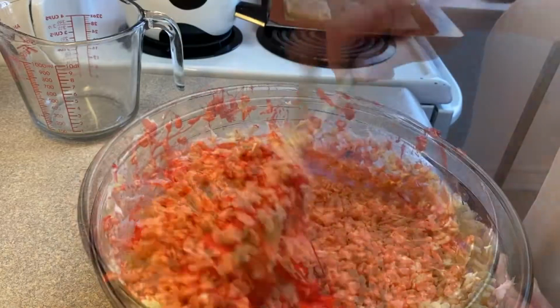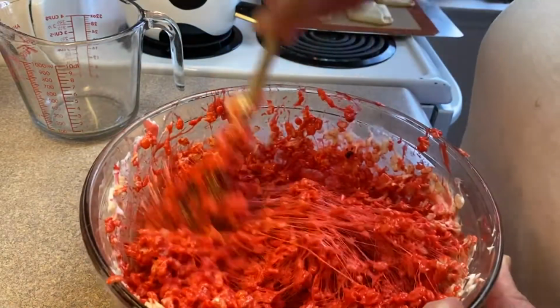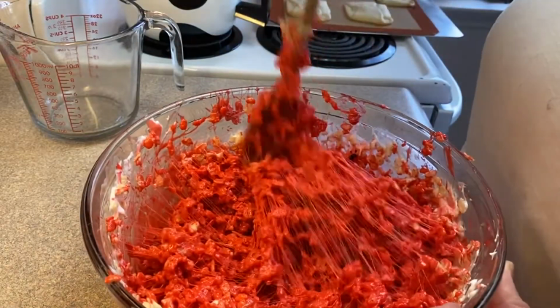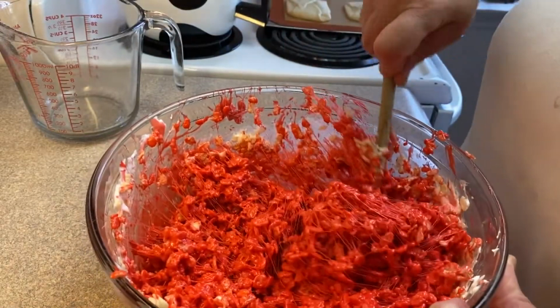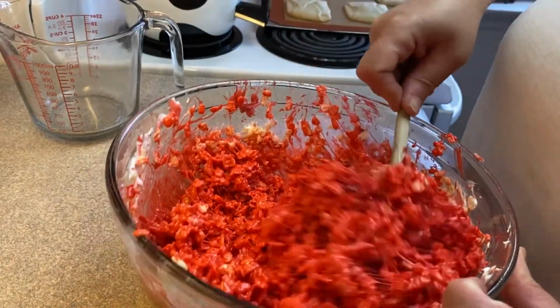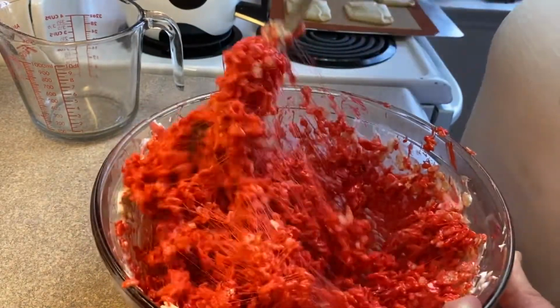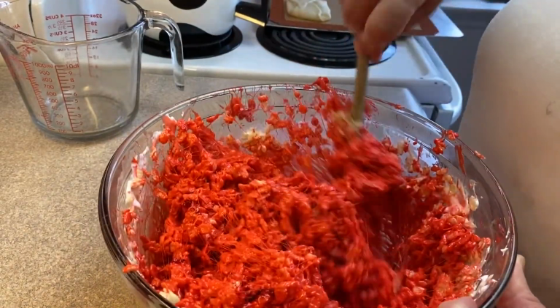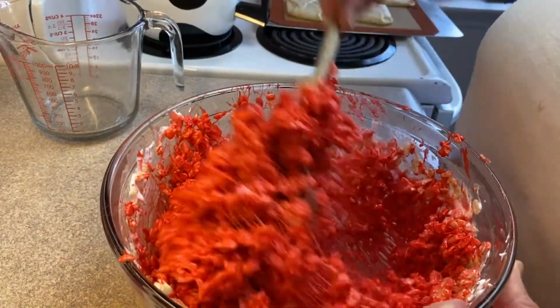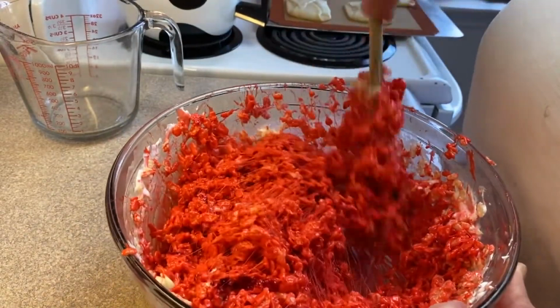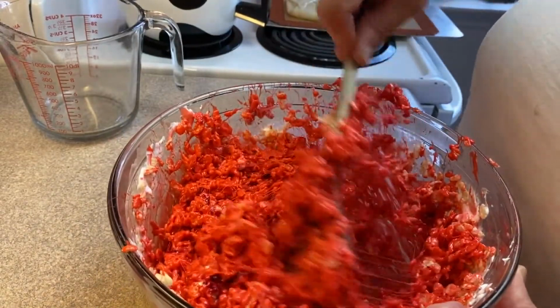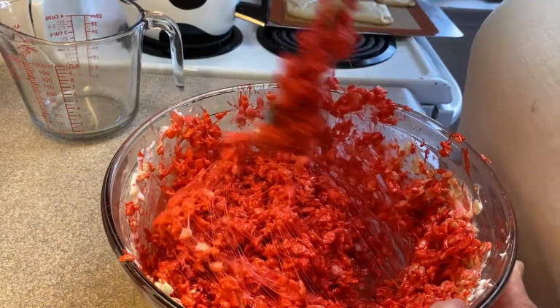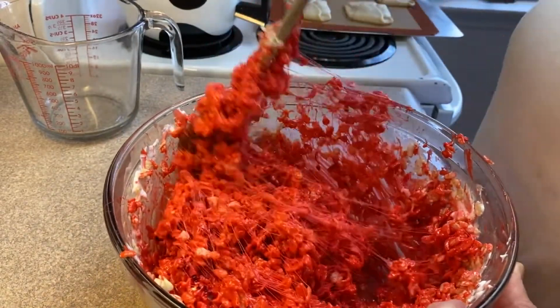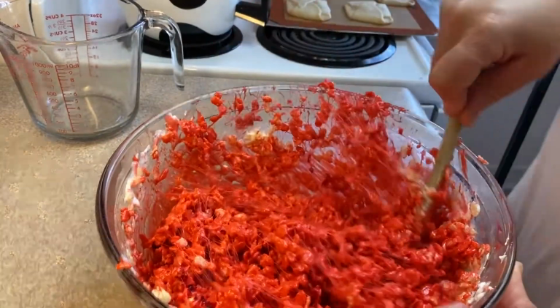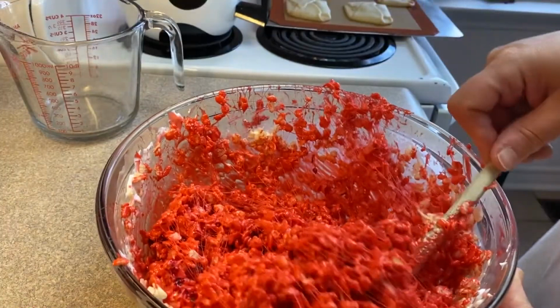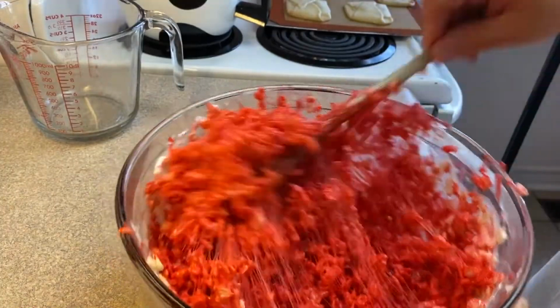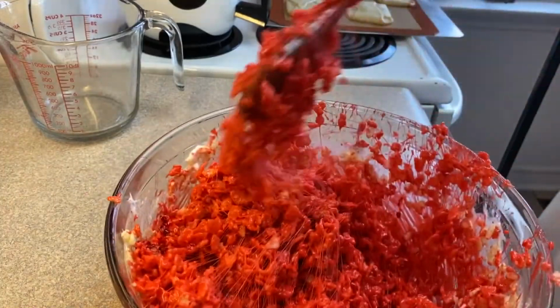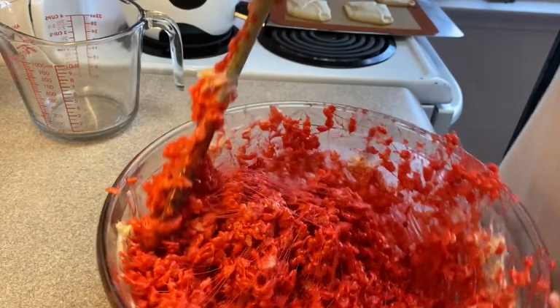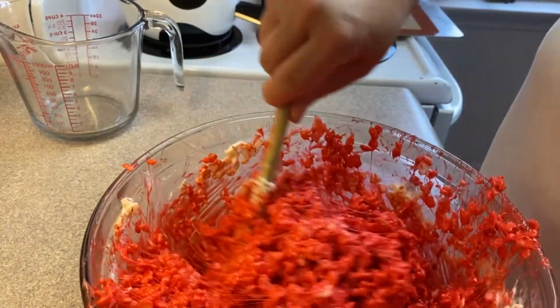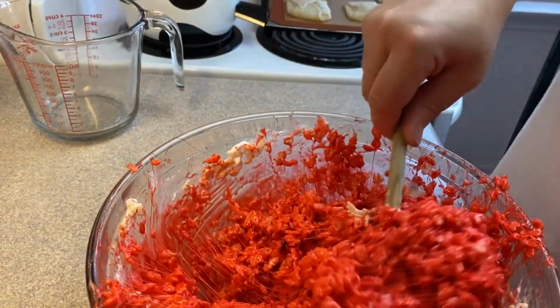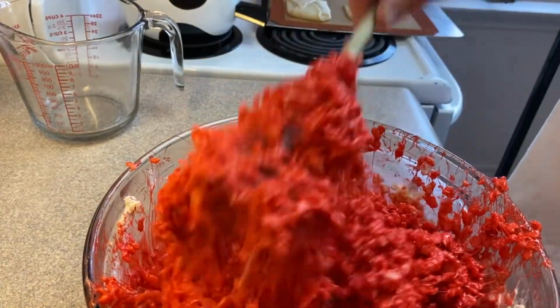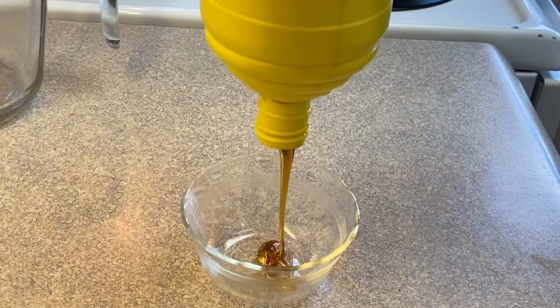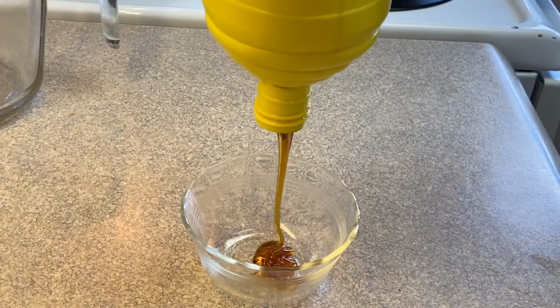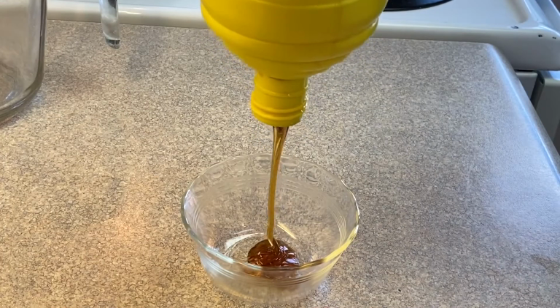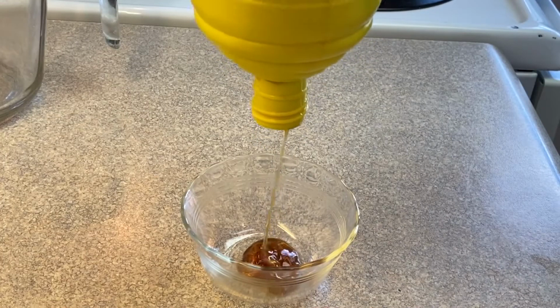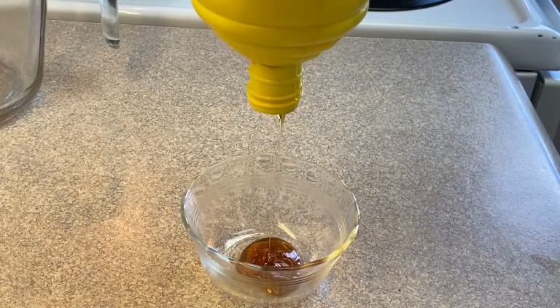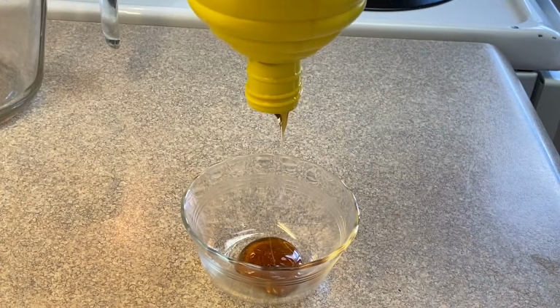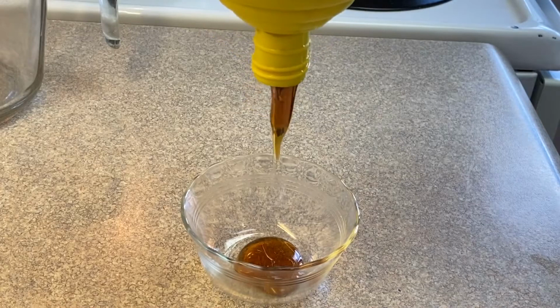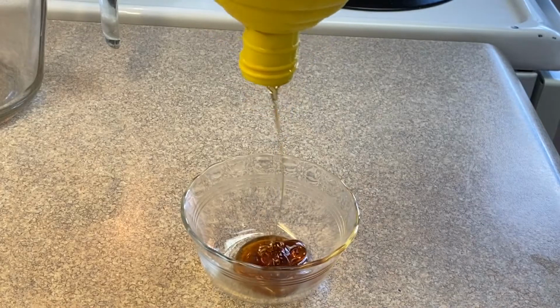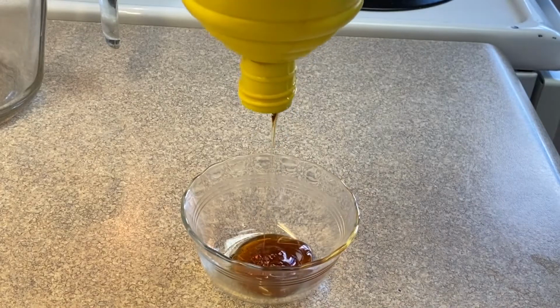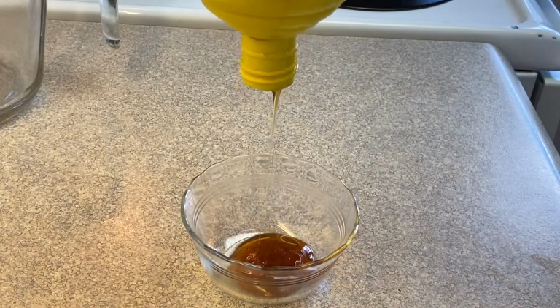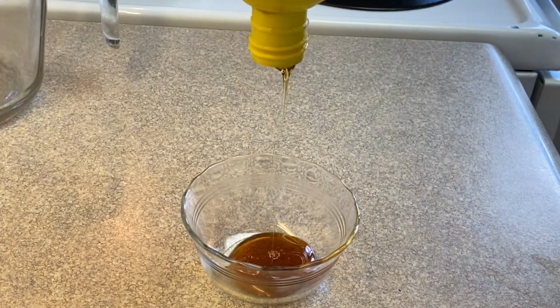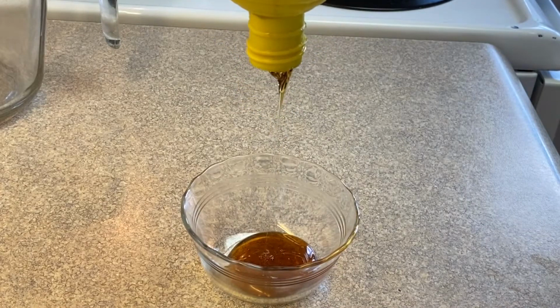Then I added in six cups of rice krispie cereal and just kept stirring until it was well combined and the color was evenly distributed. And that is it — that is your ground beef!